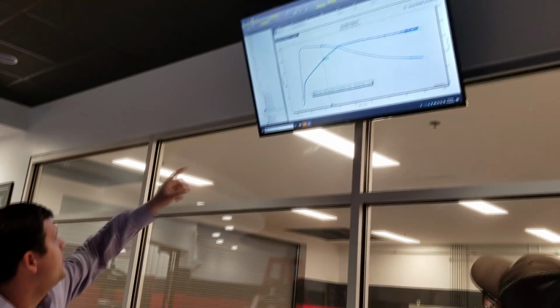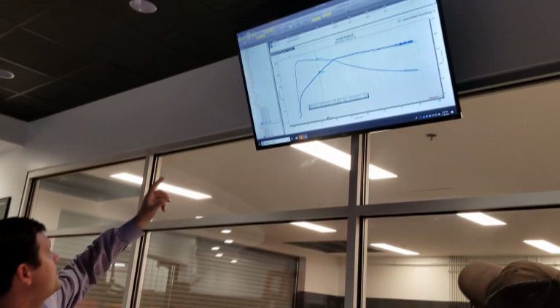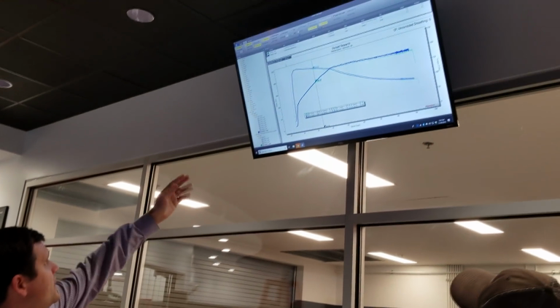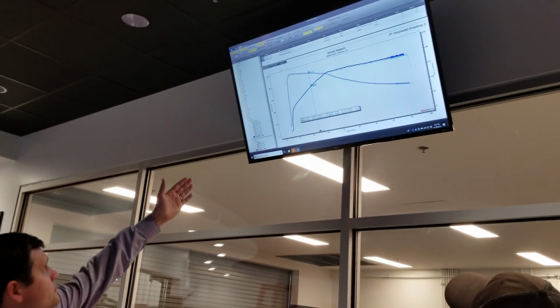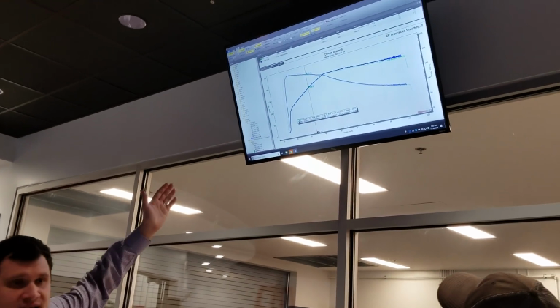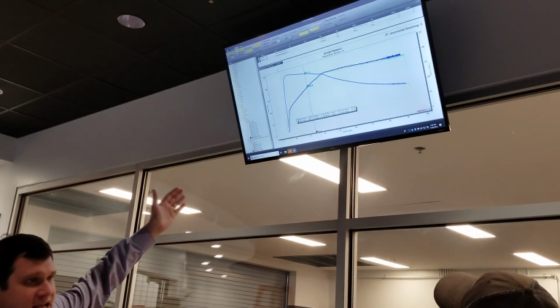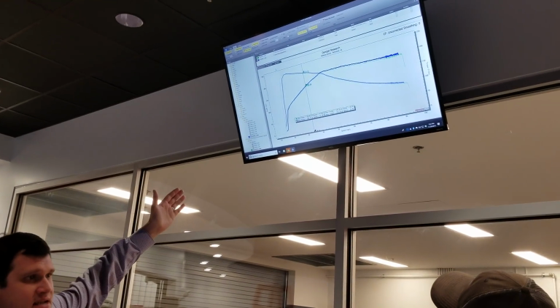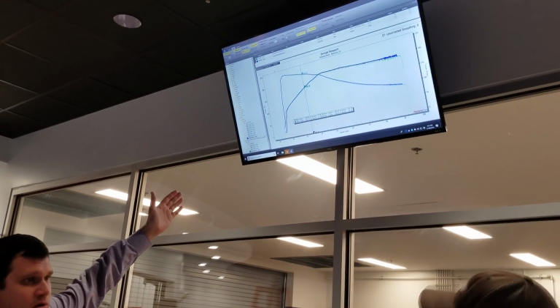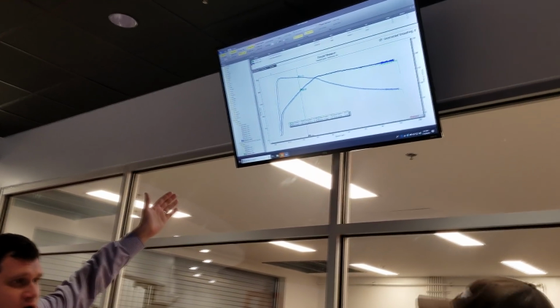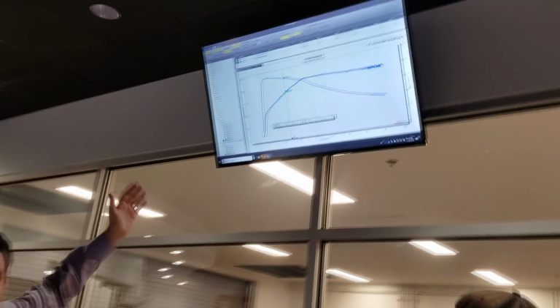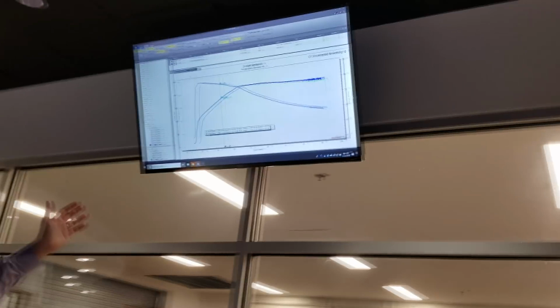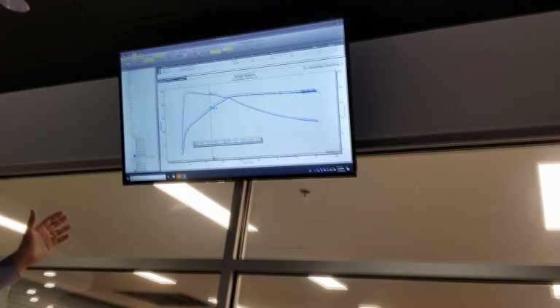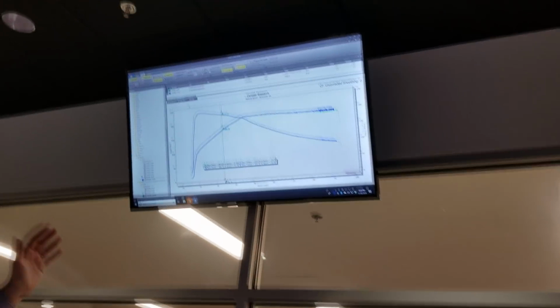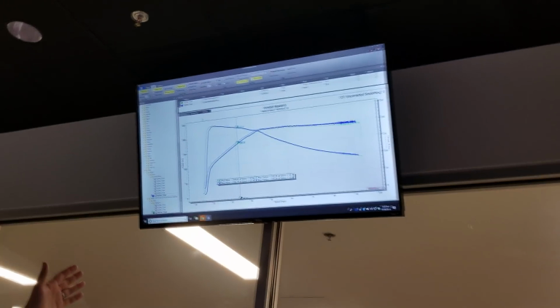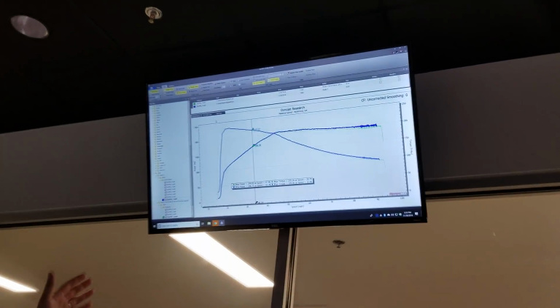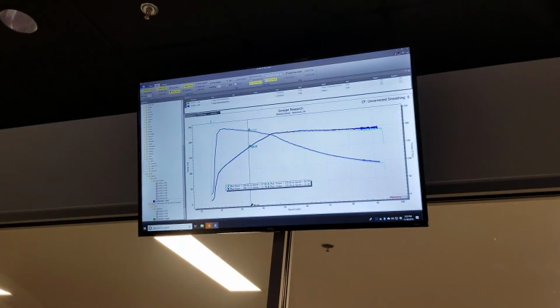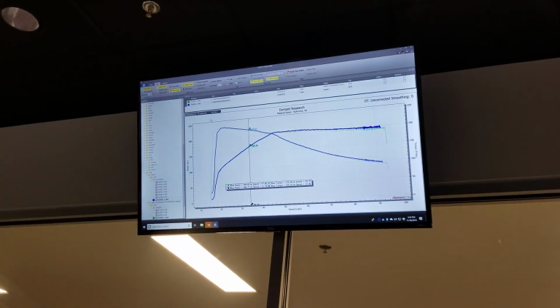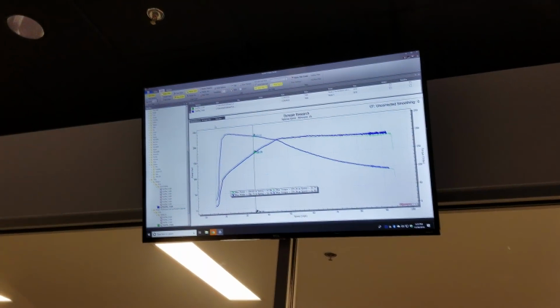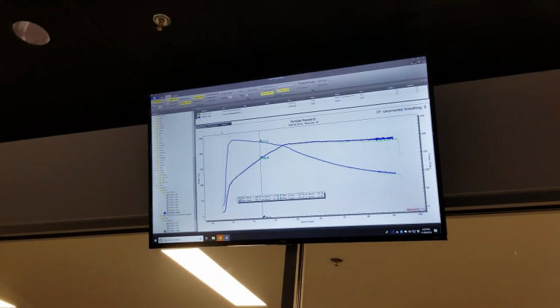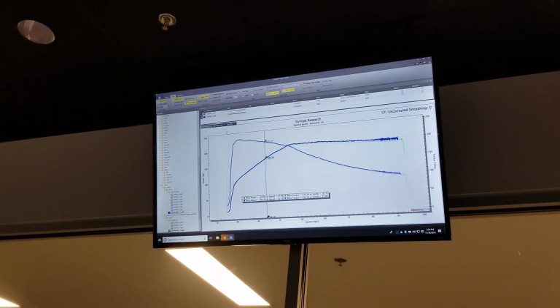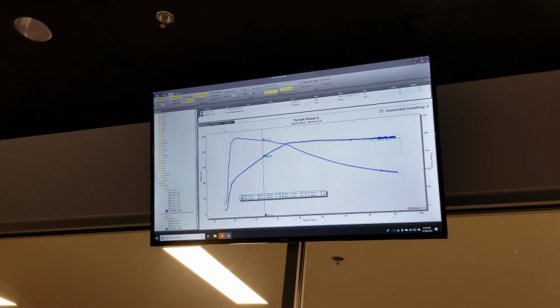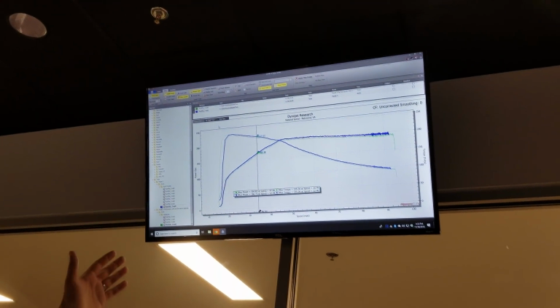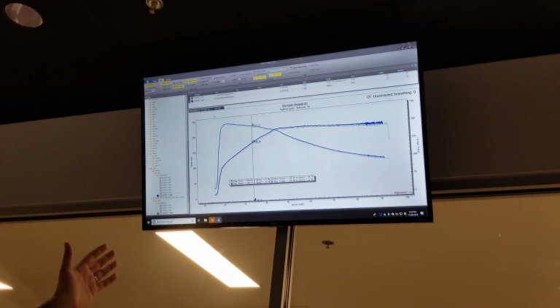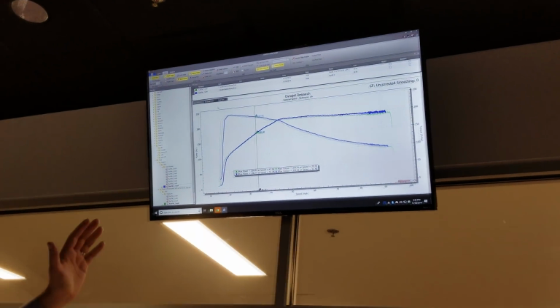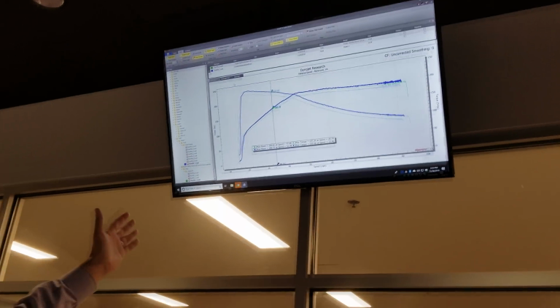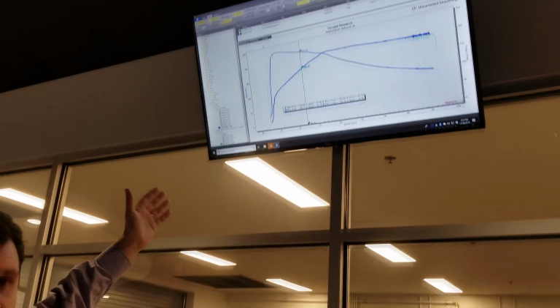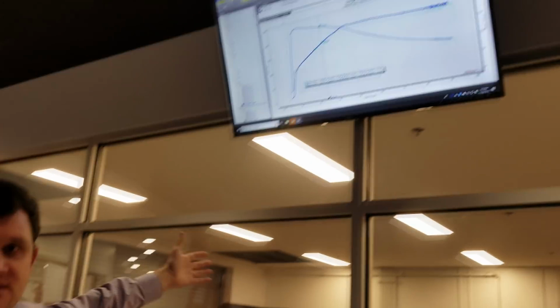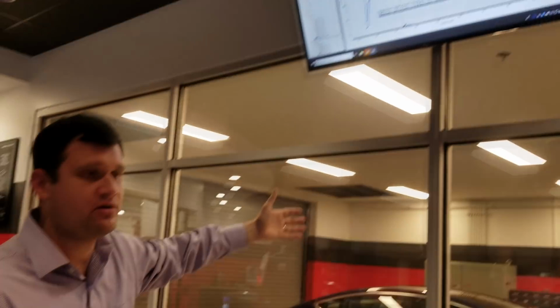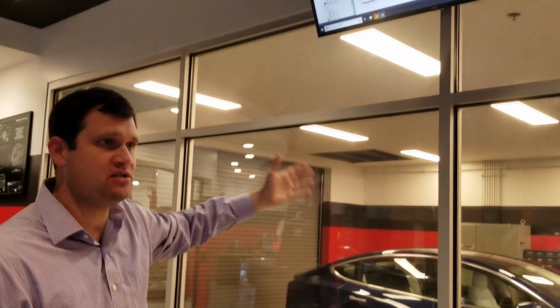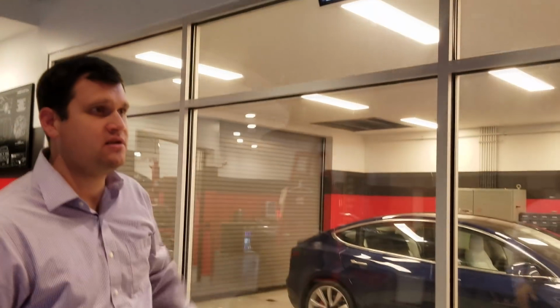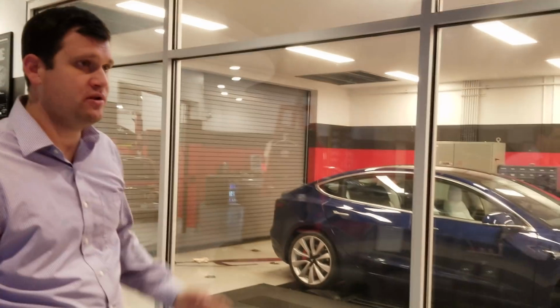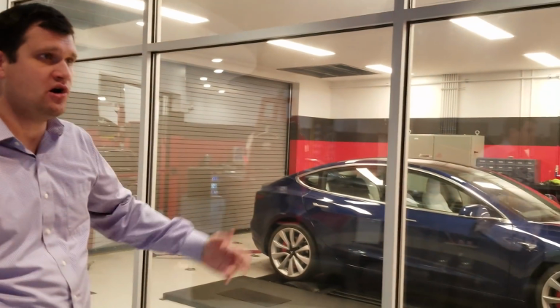And I think that's pretty evident when we ran chill mode against chill mode — two software-limited cars — and we got quite literally the exact same torque on two separate runs, separated by about 30 to 45 minutes, on the same day, same location, two different cars.